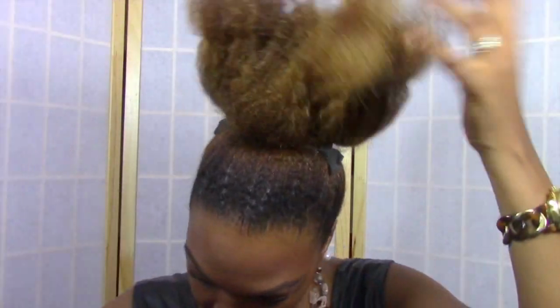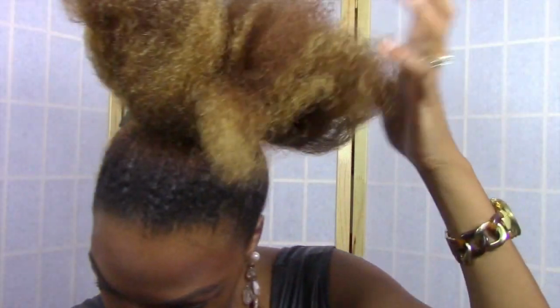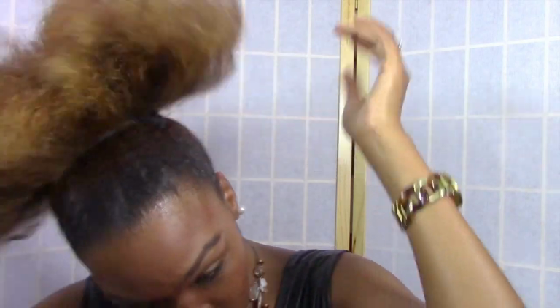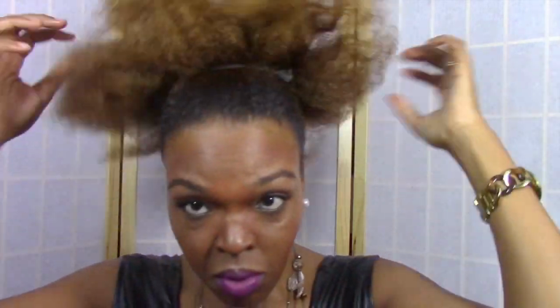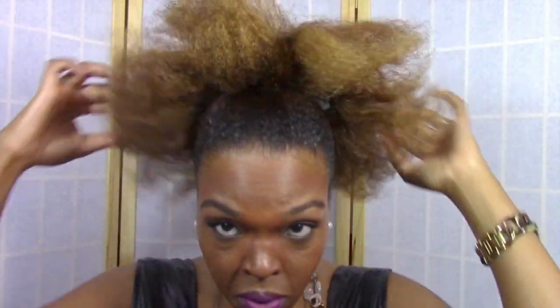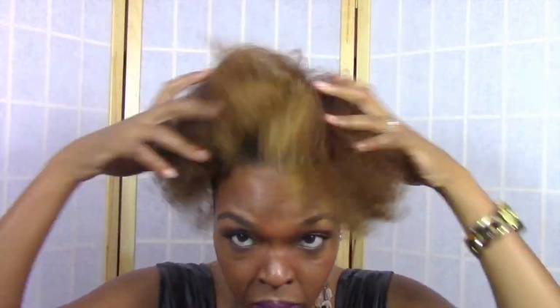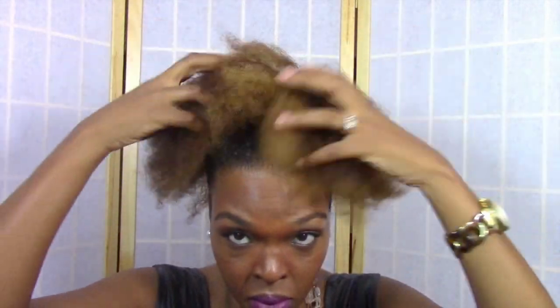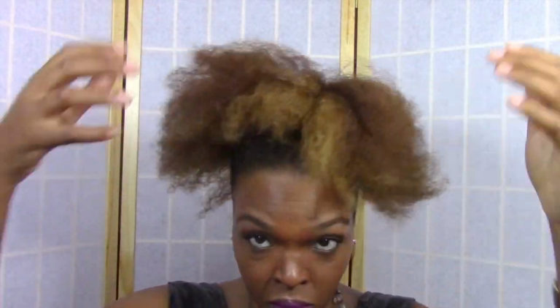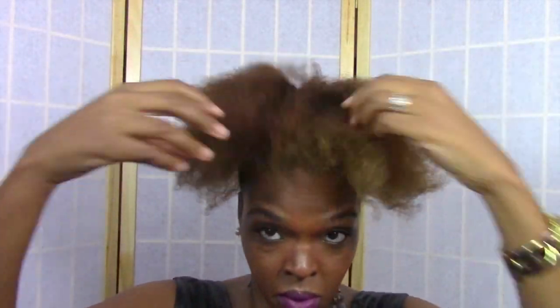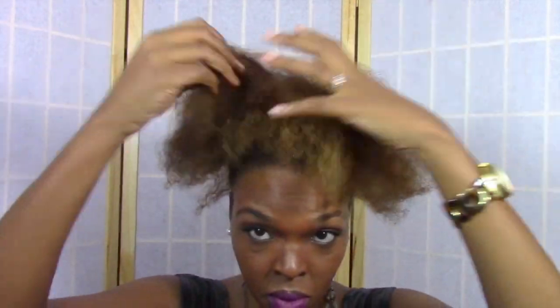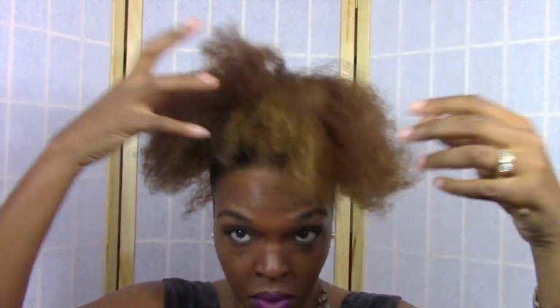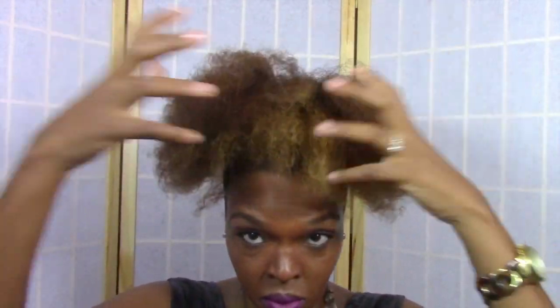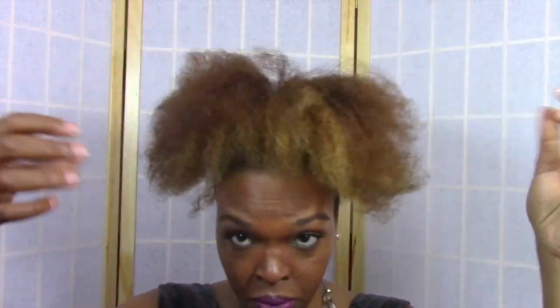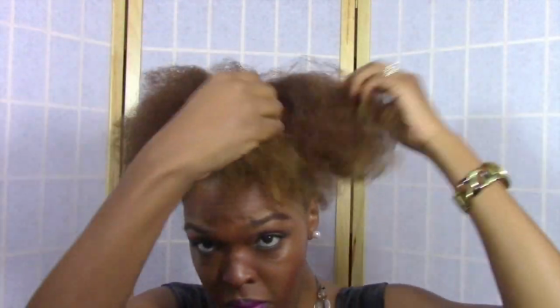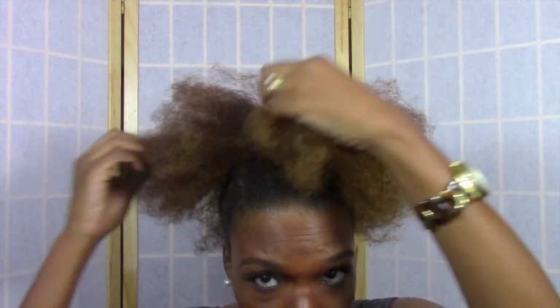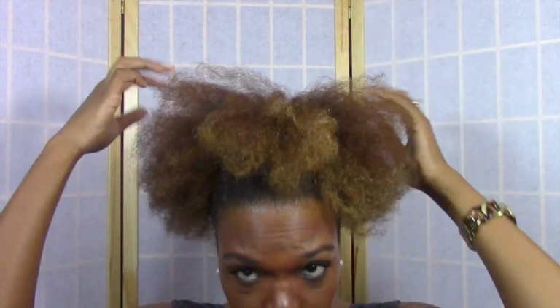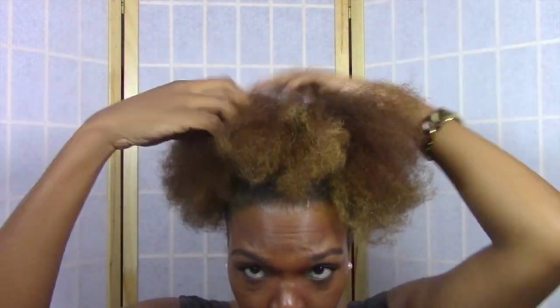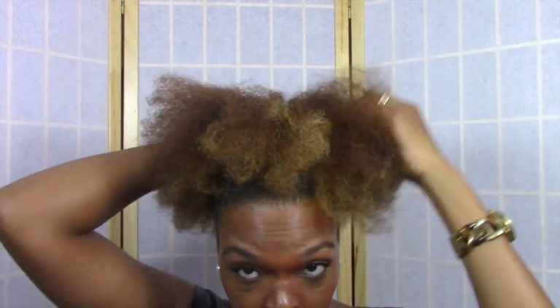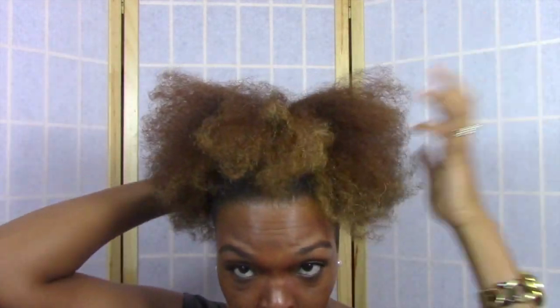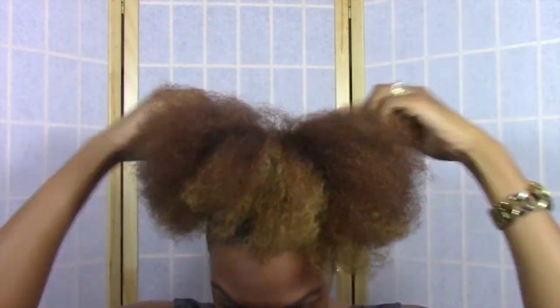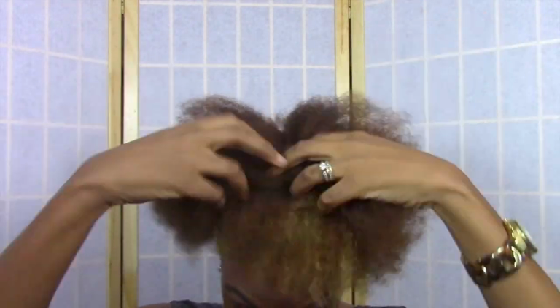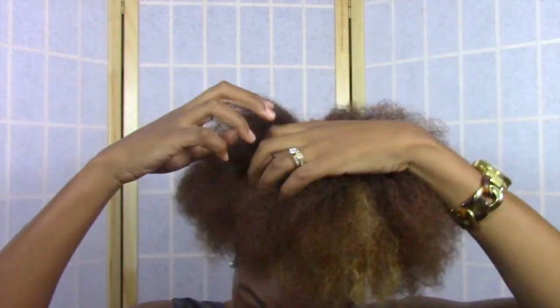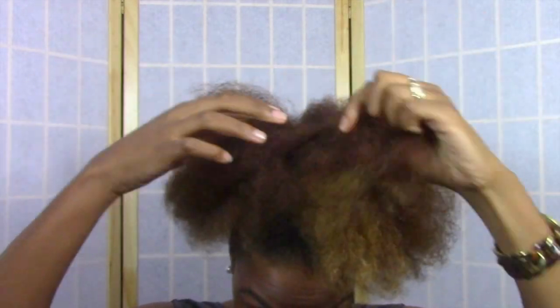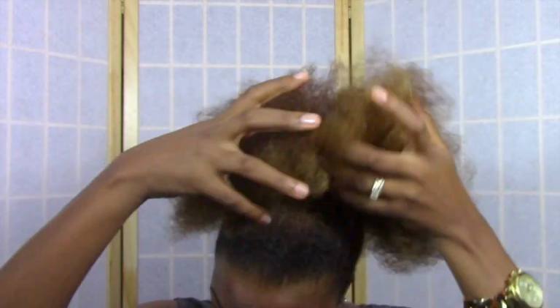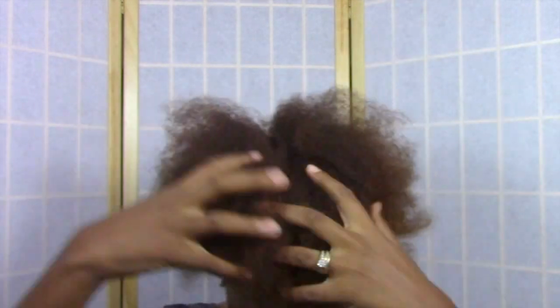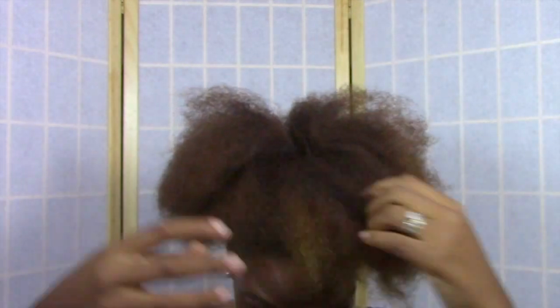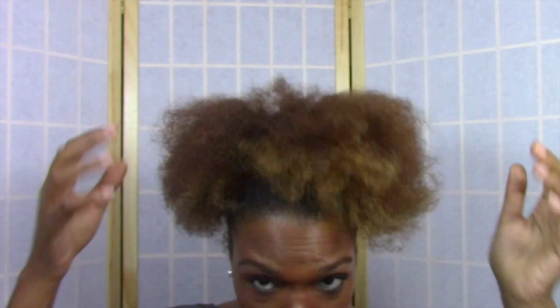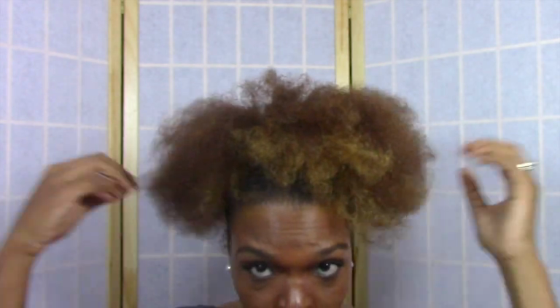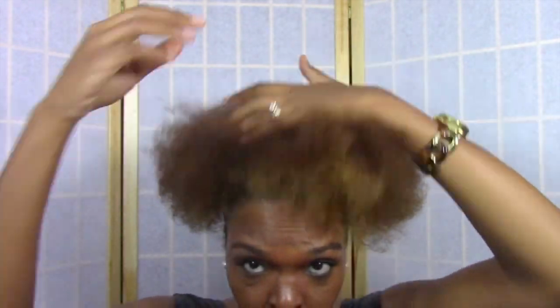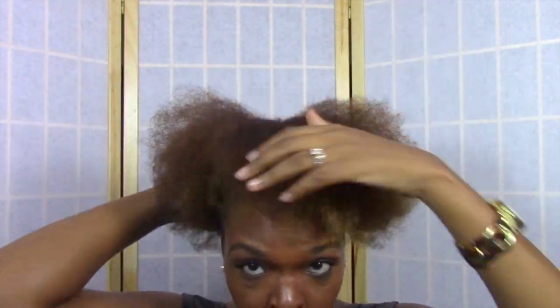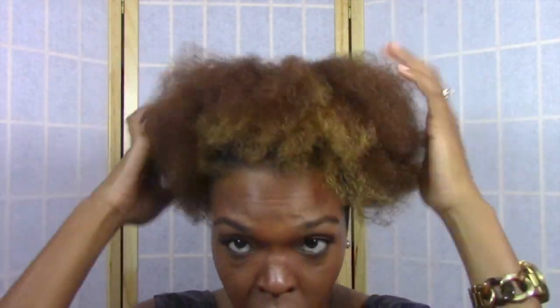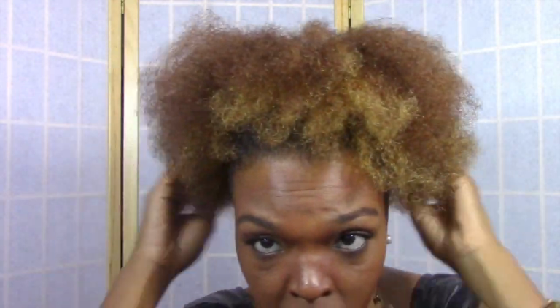Now, once you take your scrunchie off and you let your hair hang, you want to try and position your hair all the way around so that it's even on all sides. So just make sure the hair in the front, the sides, and the back is evenly distributed.